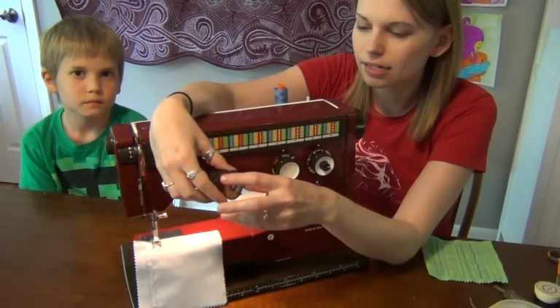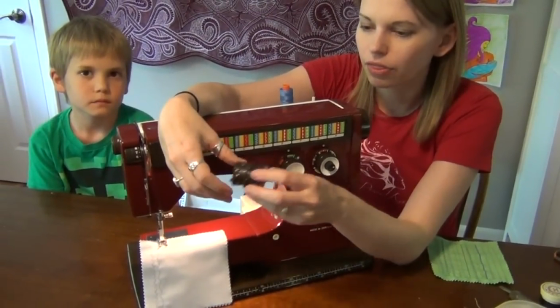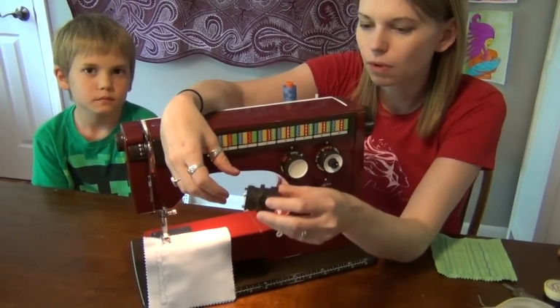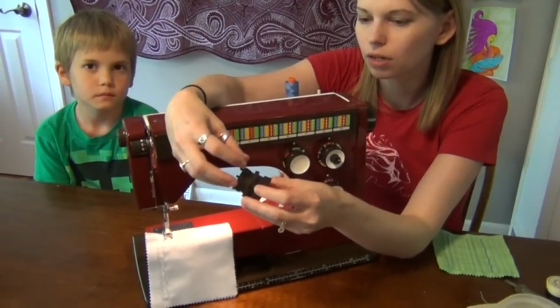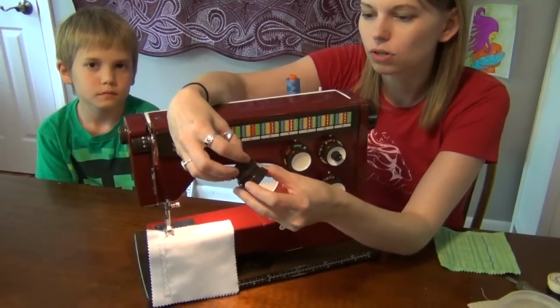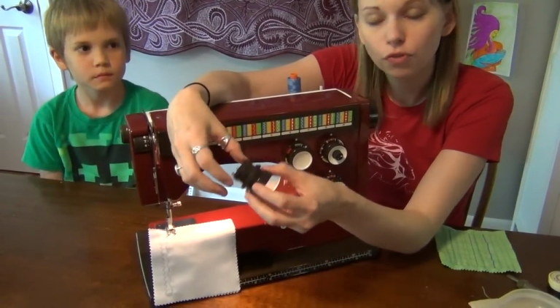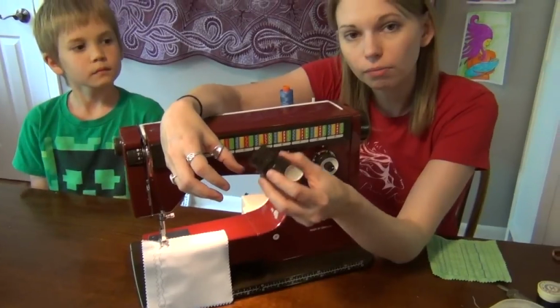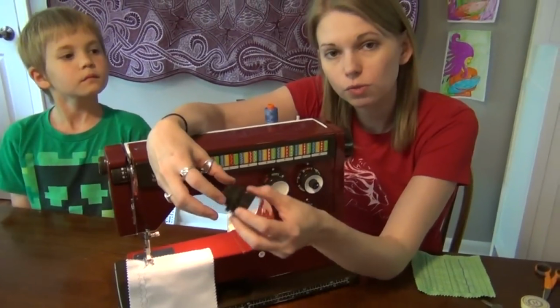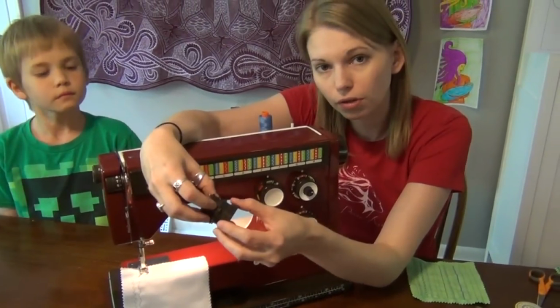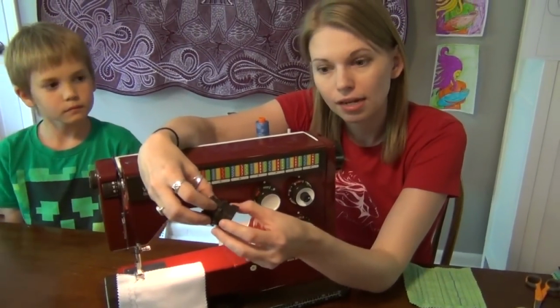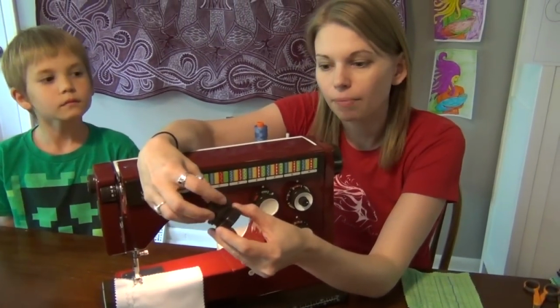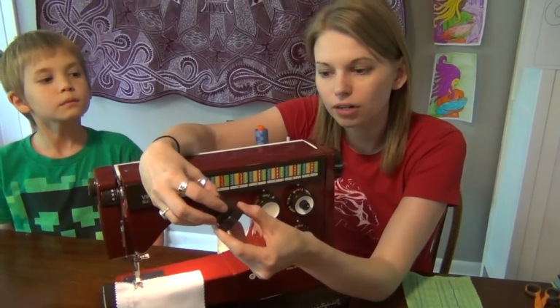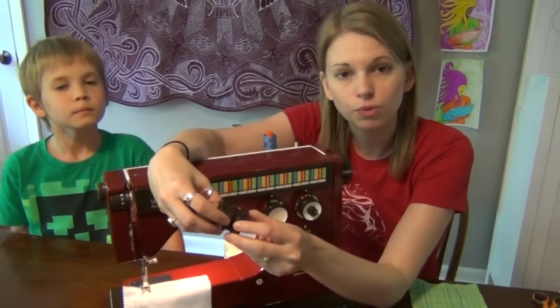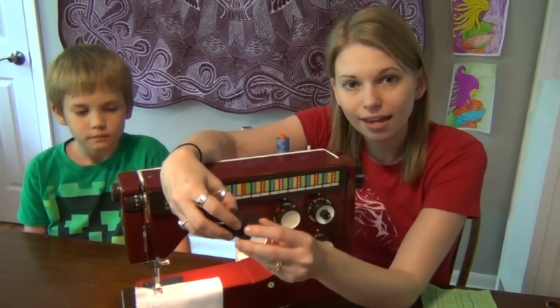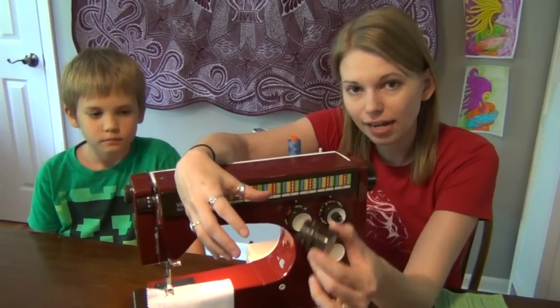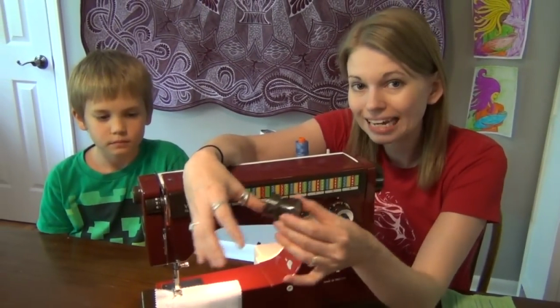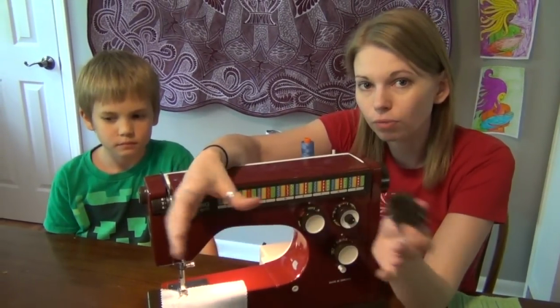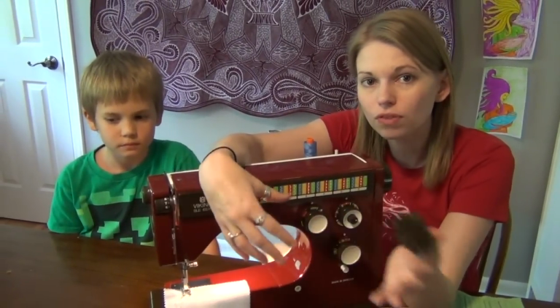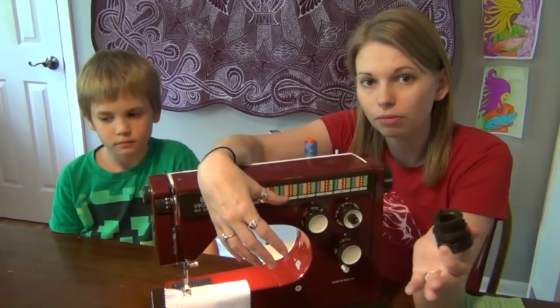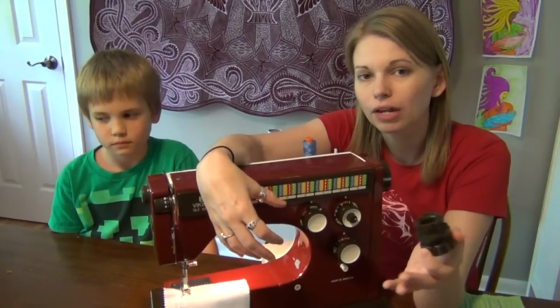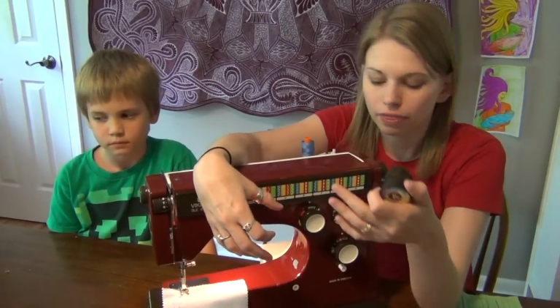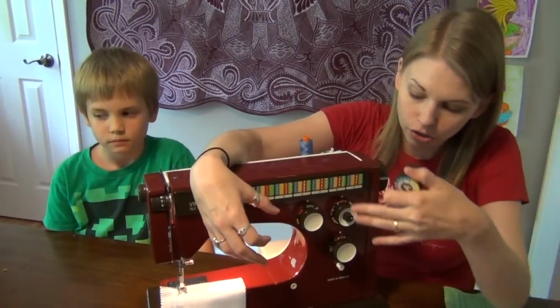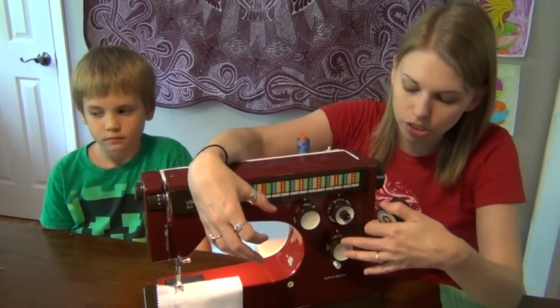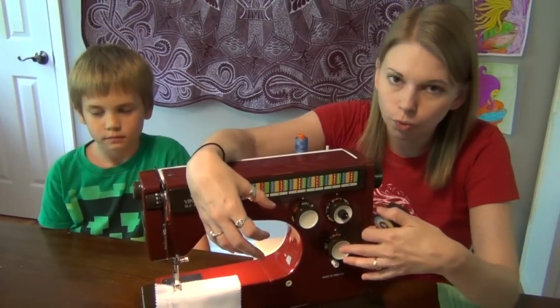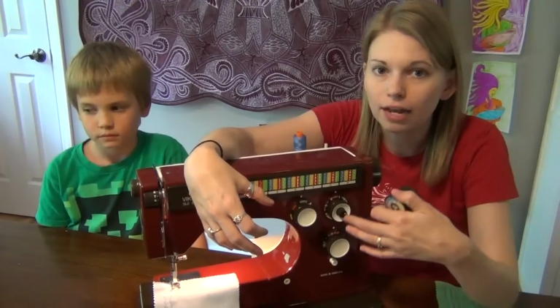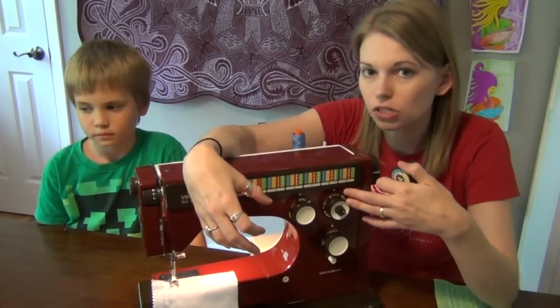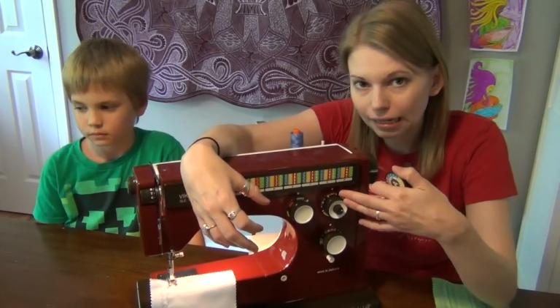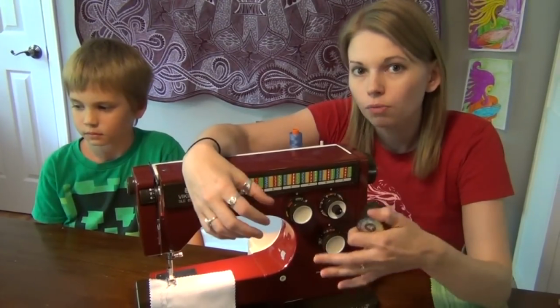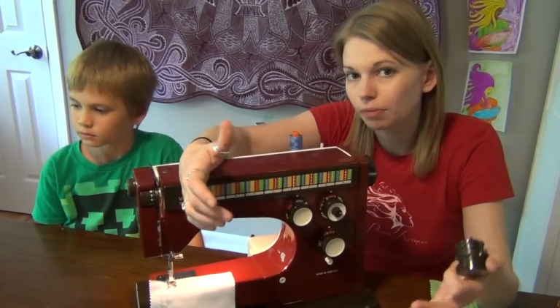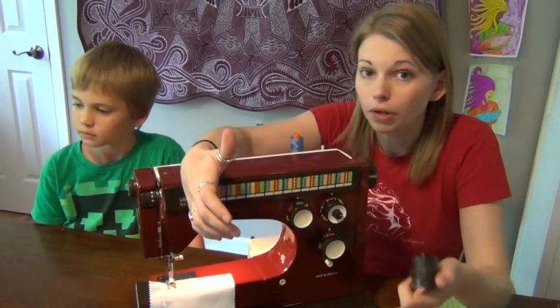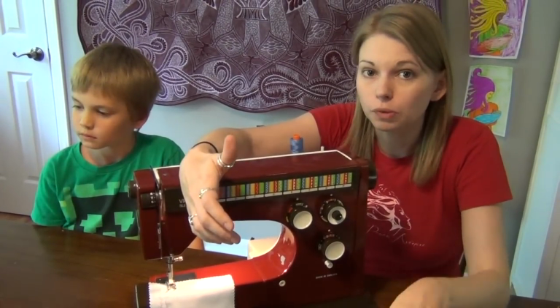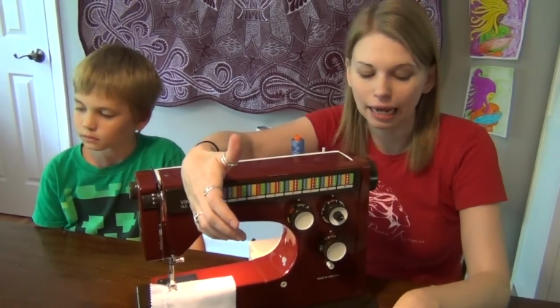And this is what we used before machines were computerized. The gears would set the stitch — it would move the needle around. And then your stitch width and your stitch length would determine what the stitch would look like.